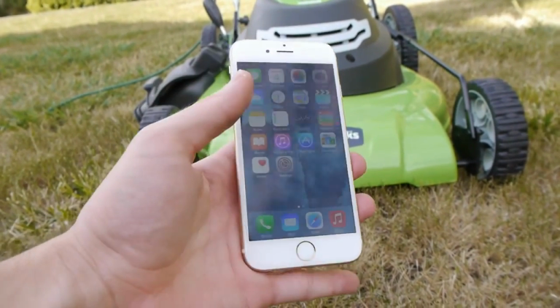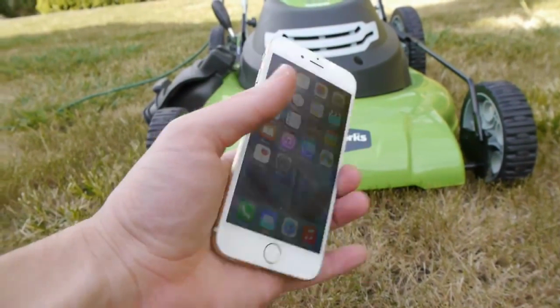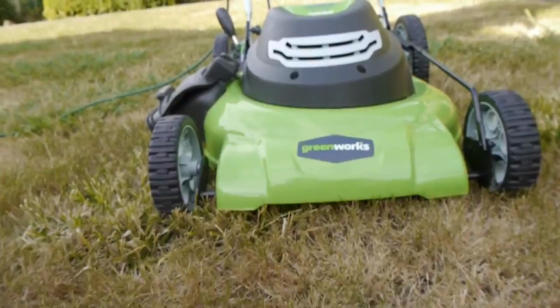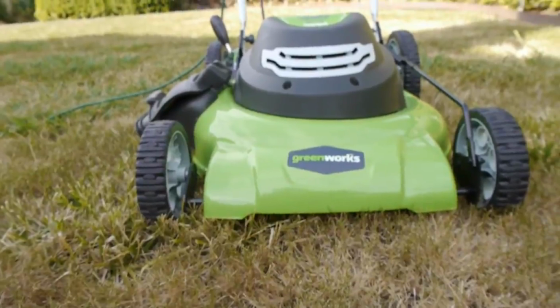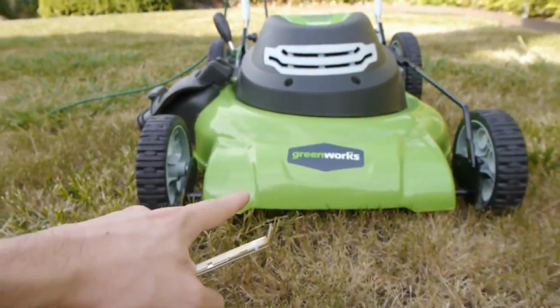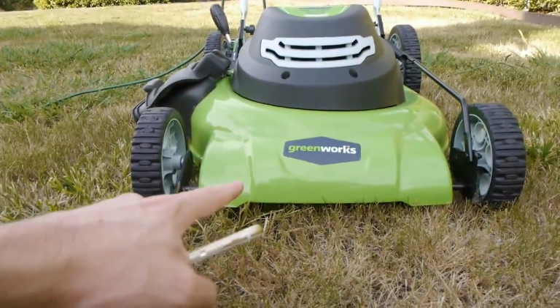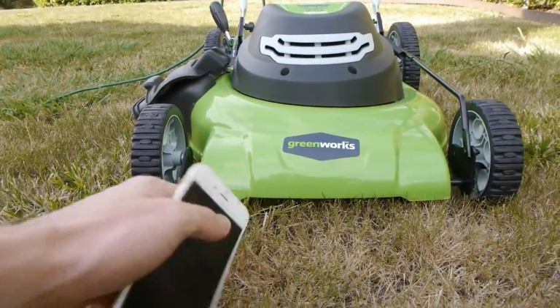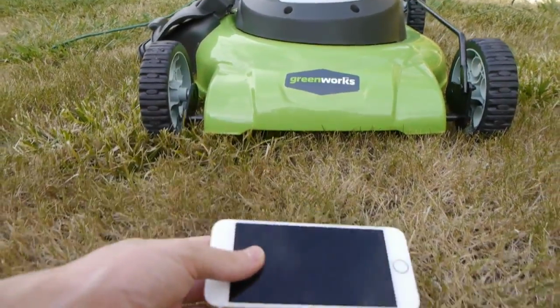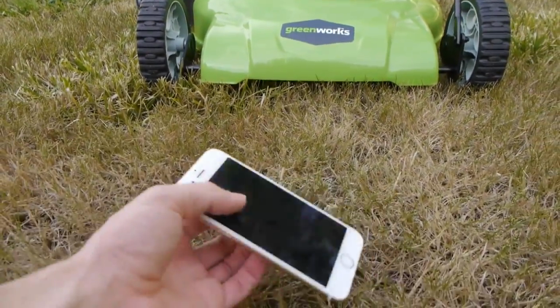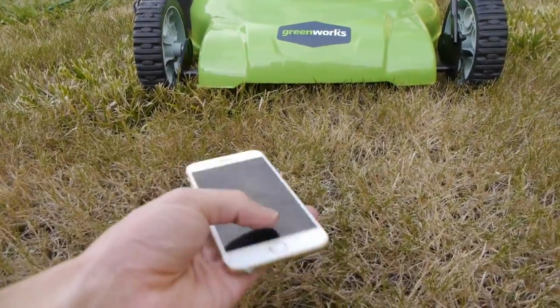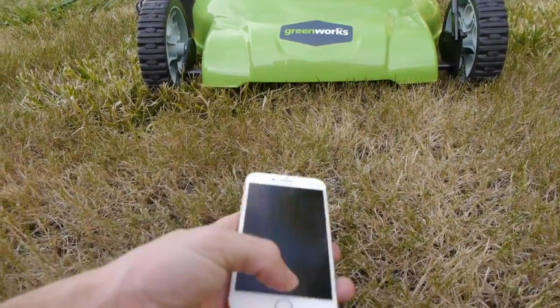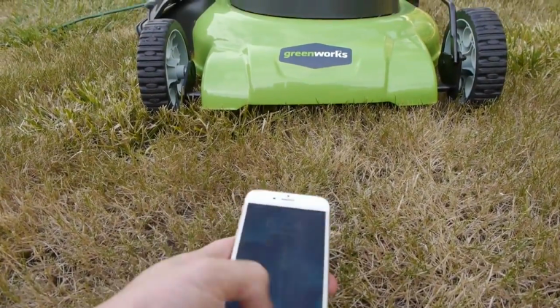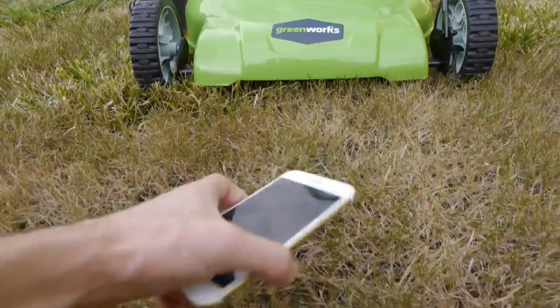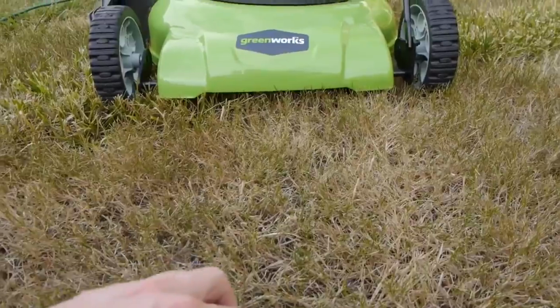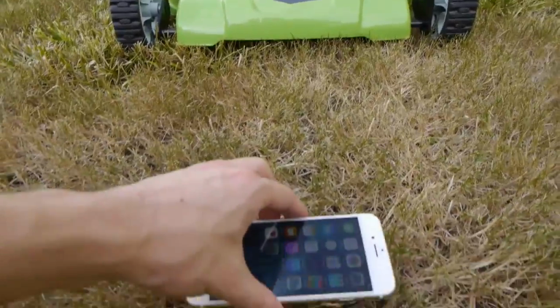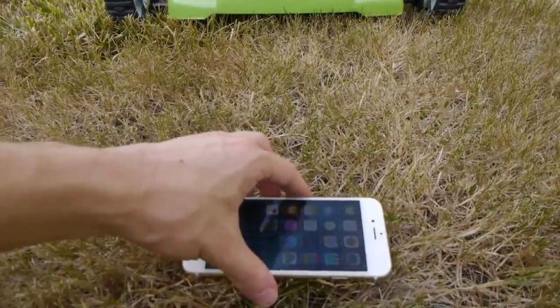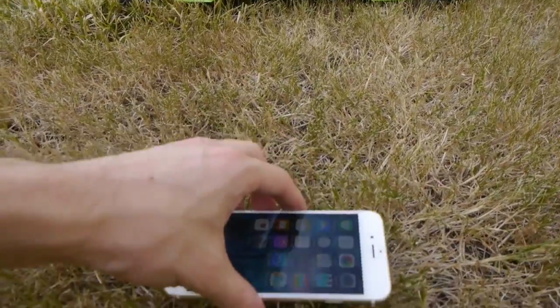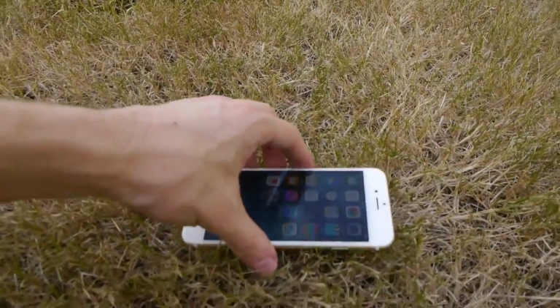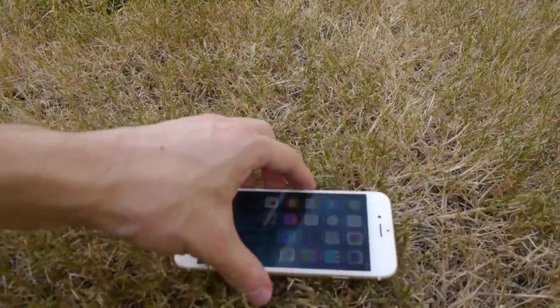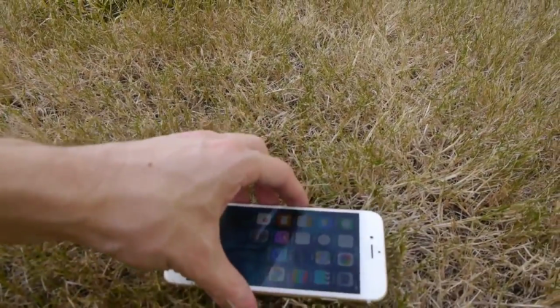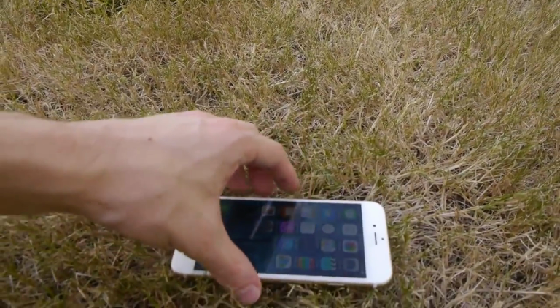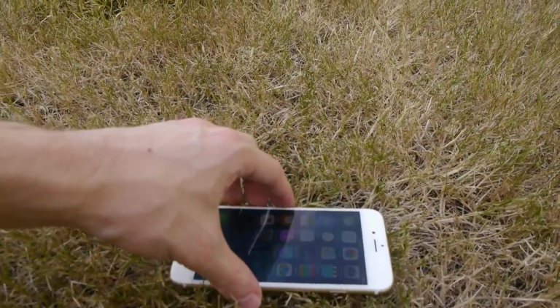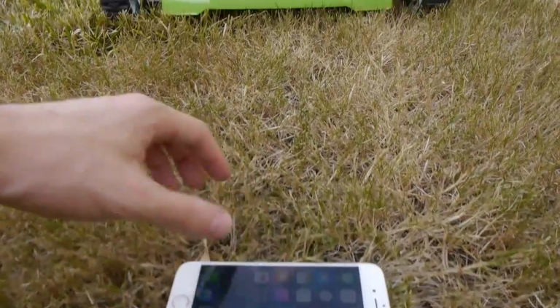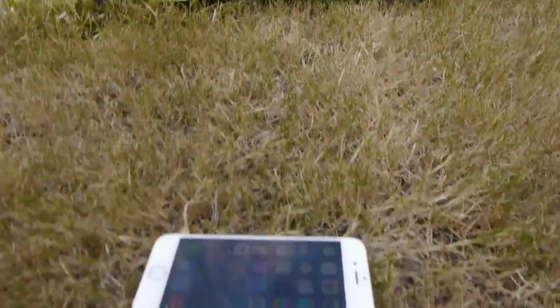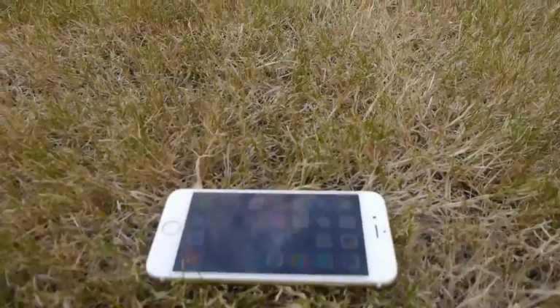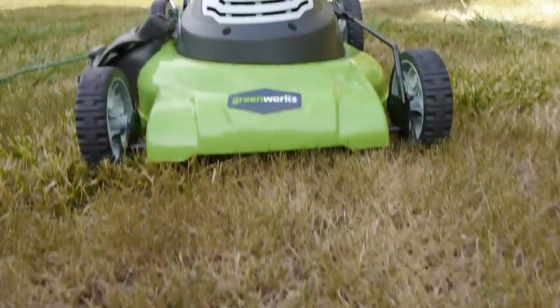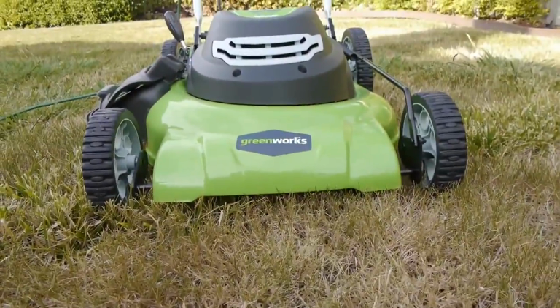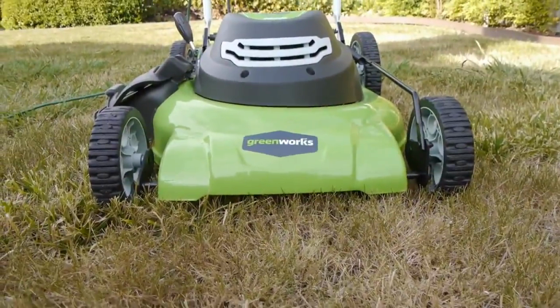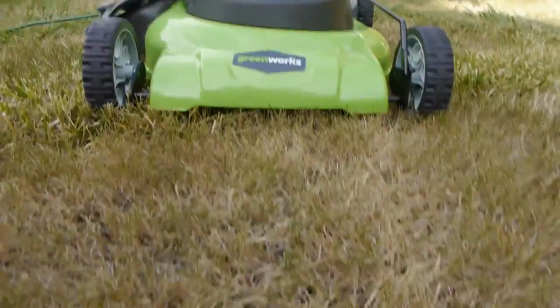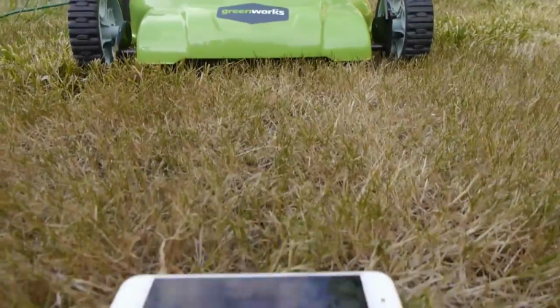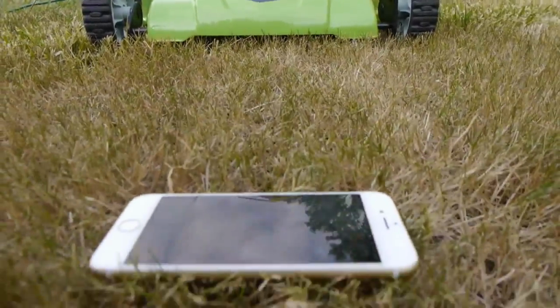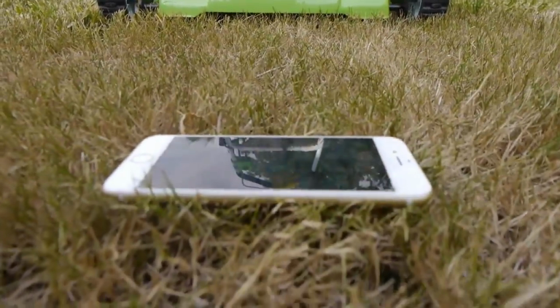And we've got this lawn mower here. What we're going to do is elevate the phone up on the grass and just drive directly over it and see what happens. So it's going to be interesting to see.